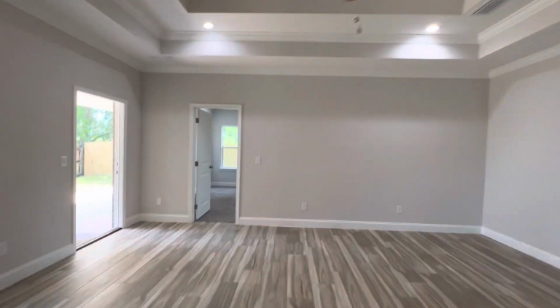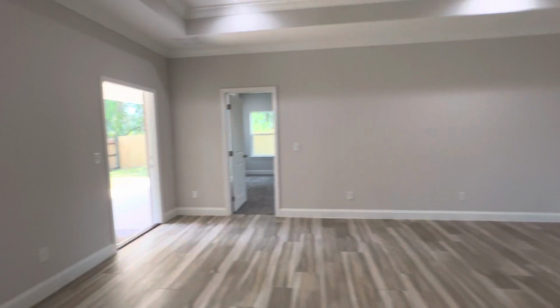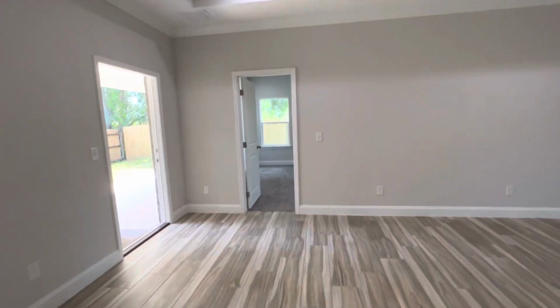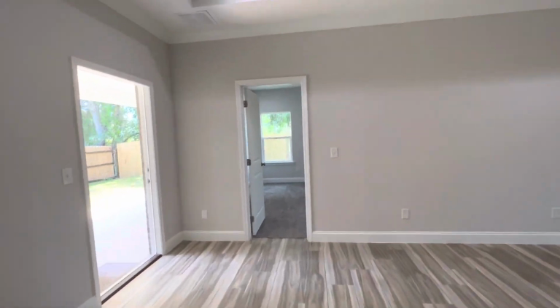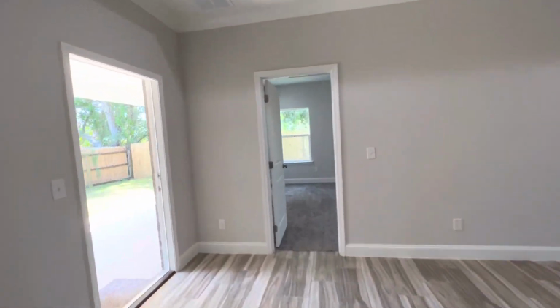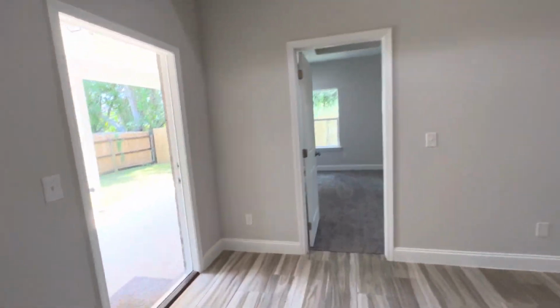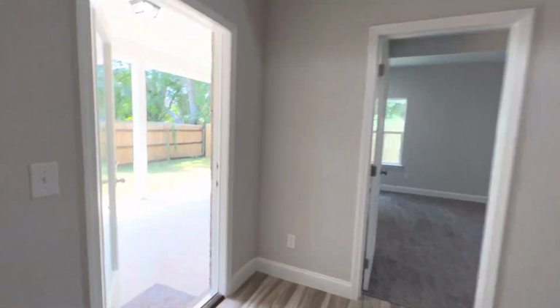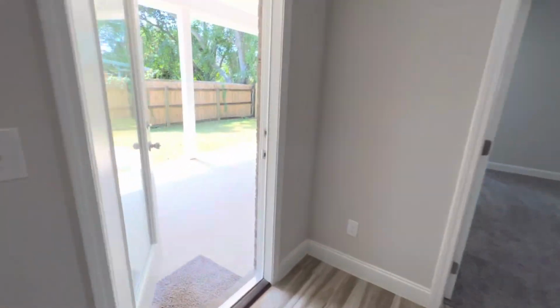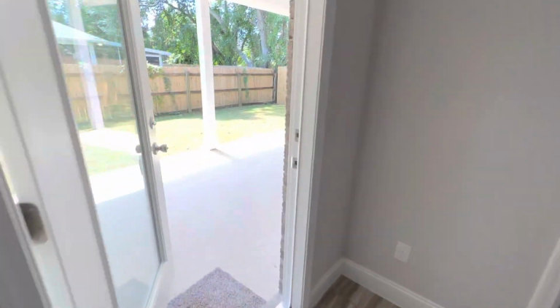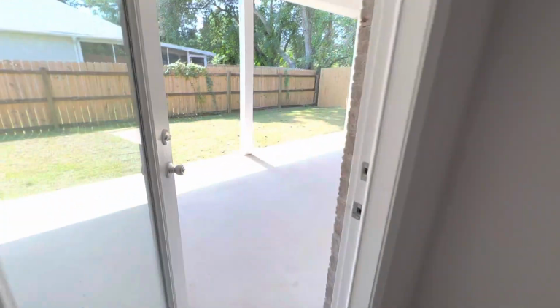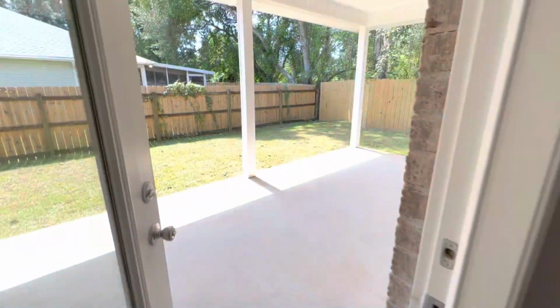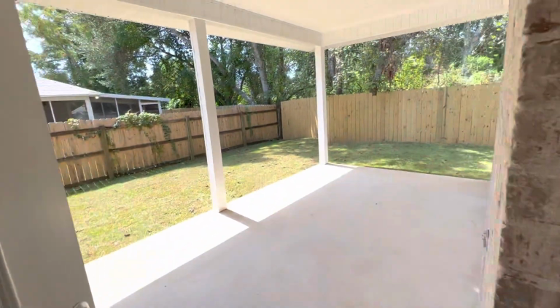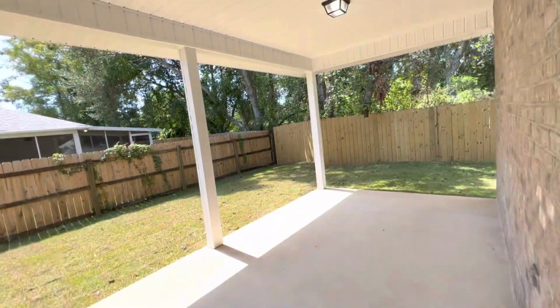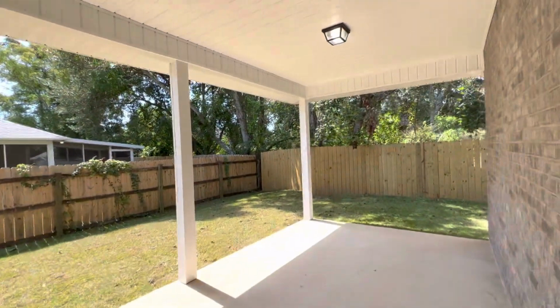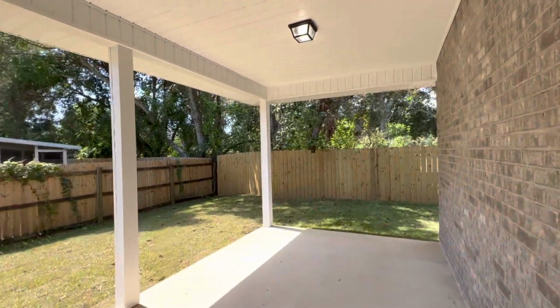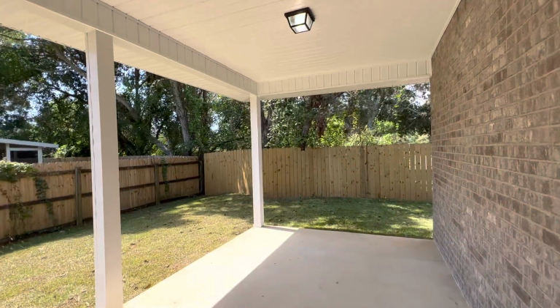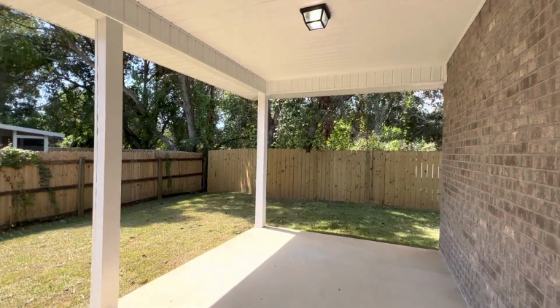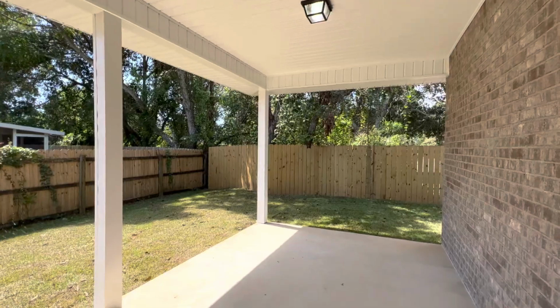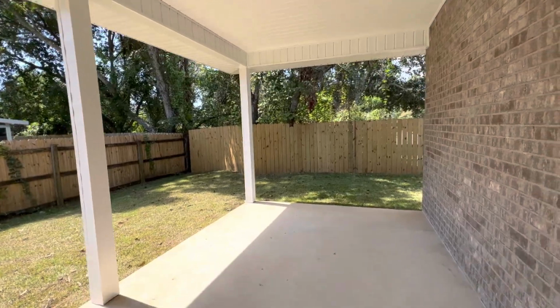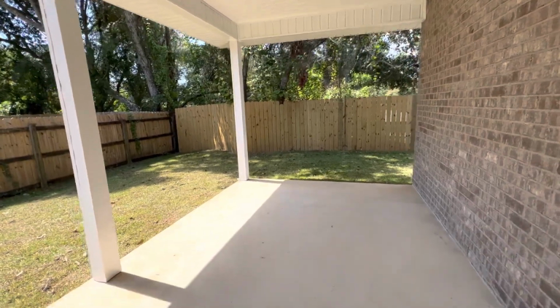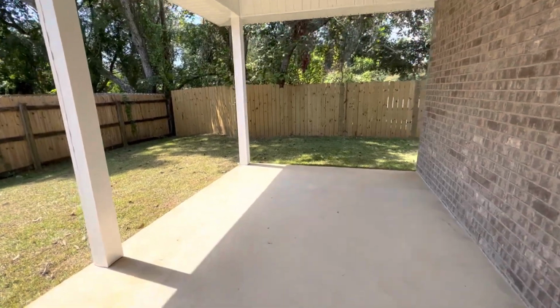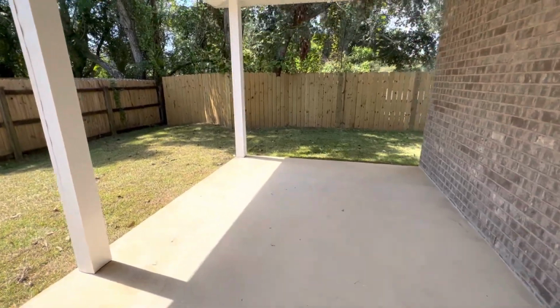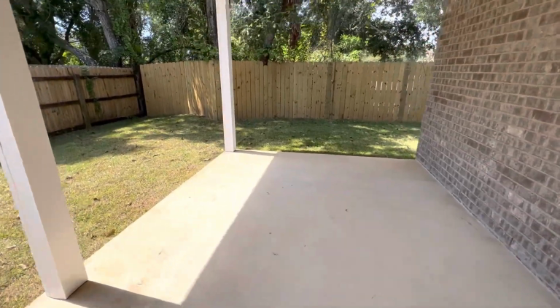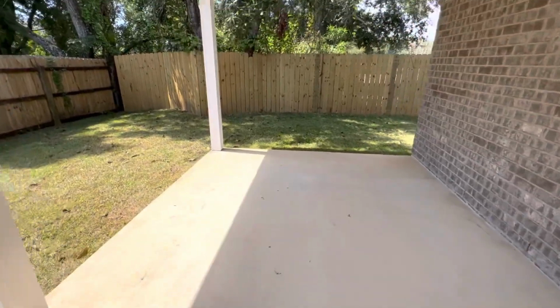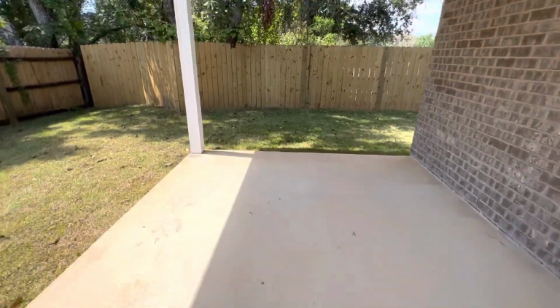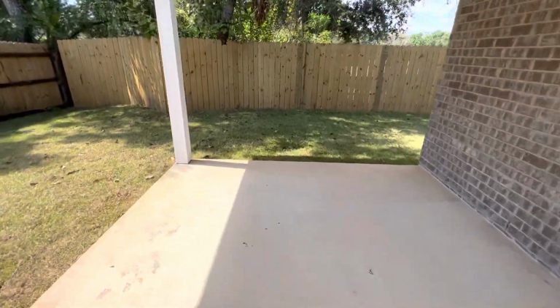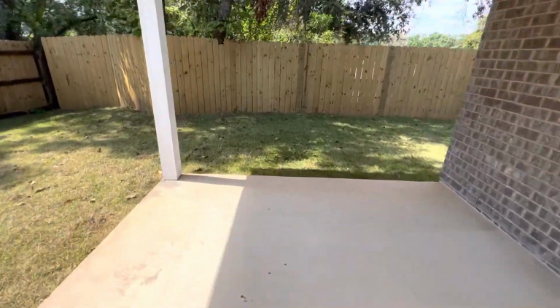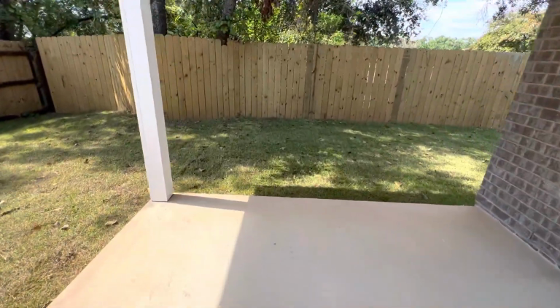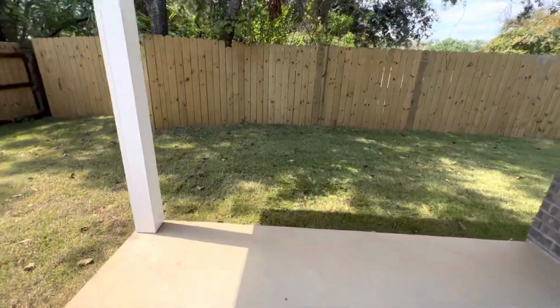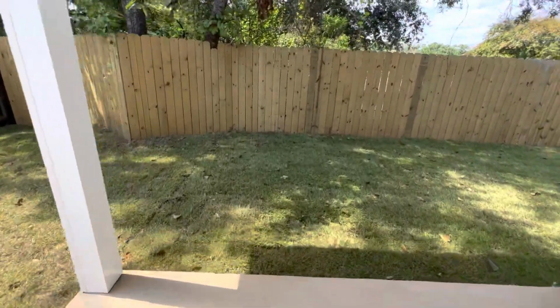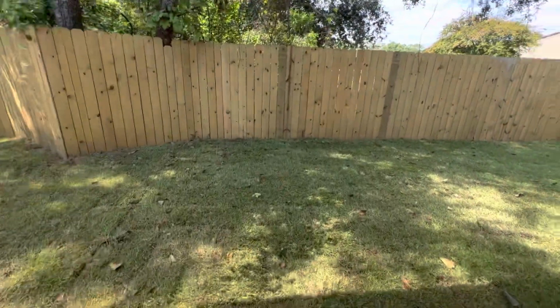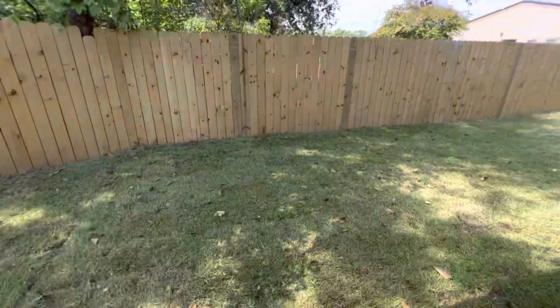Nice, open and bright. There's a covered patio out back, a covered lanai. Comes complete with a fenced yard and a sprinkler system.